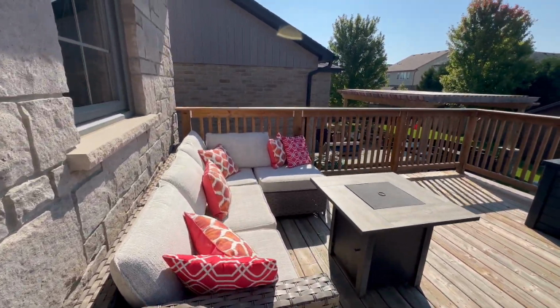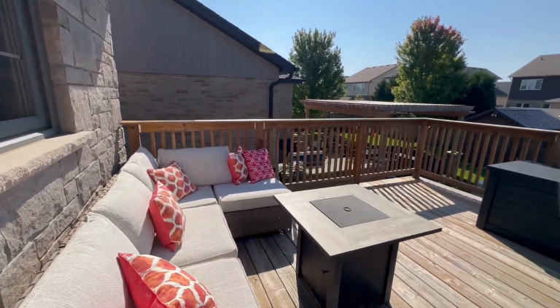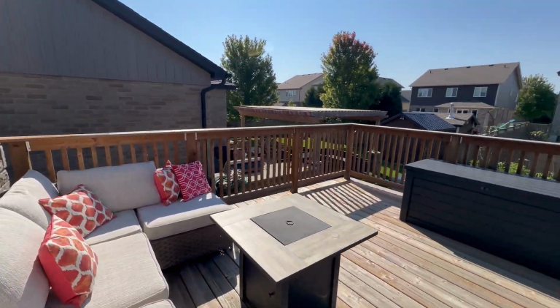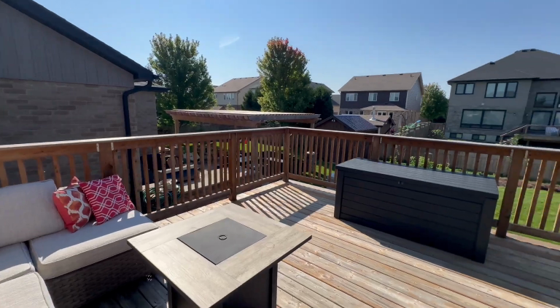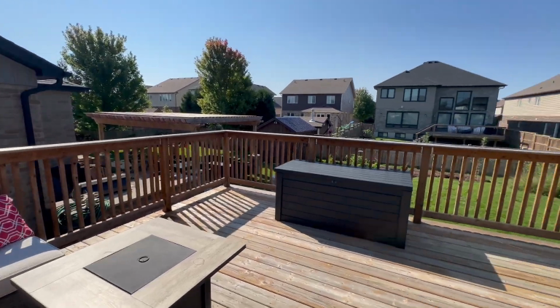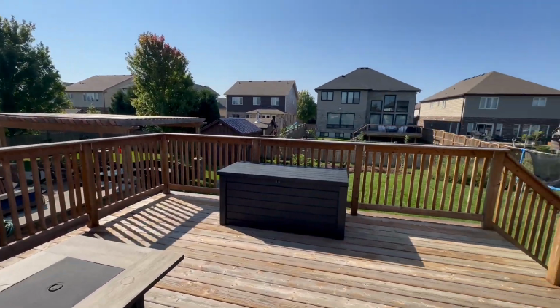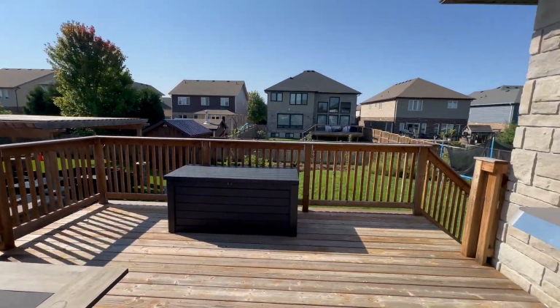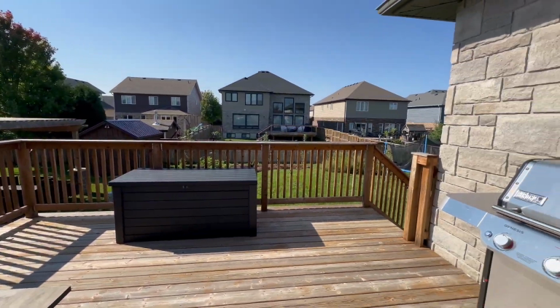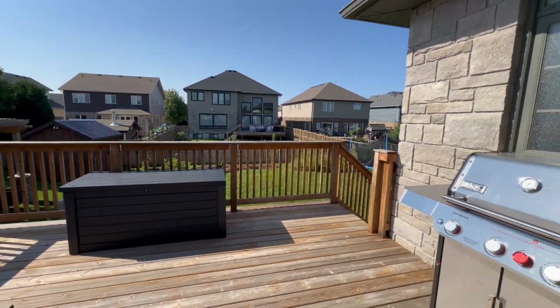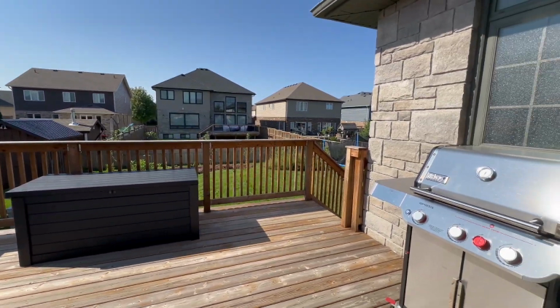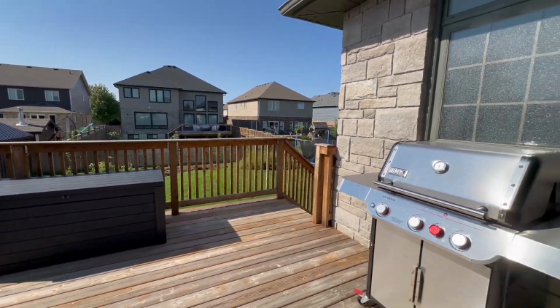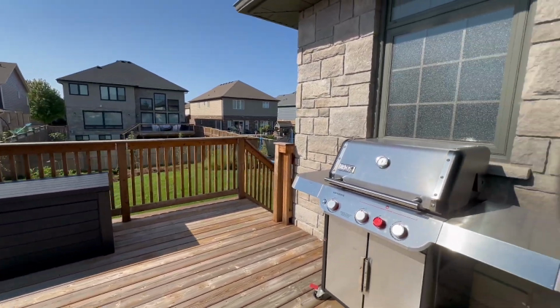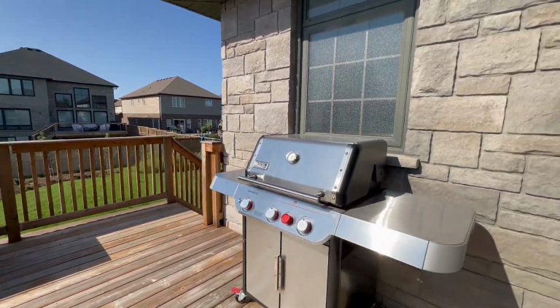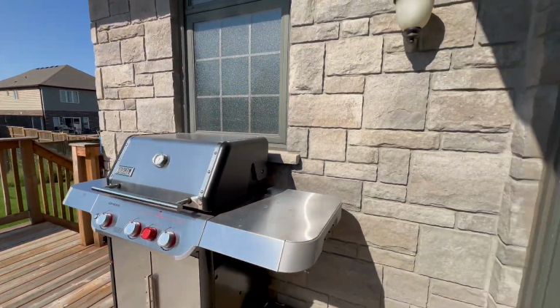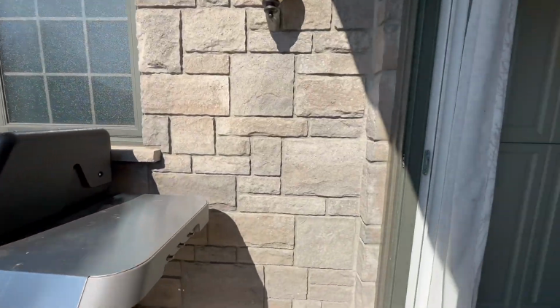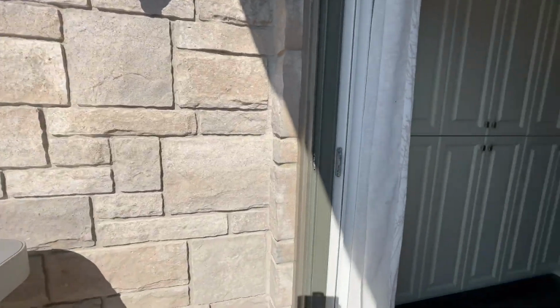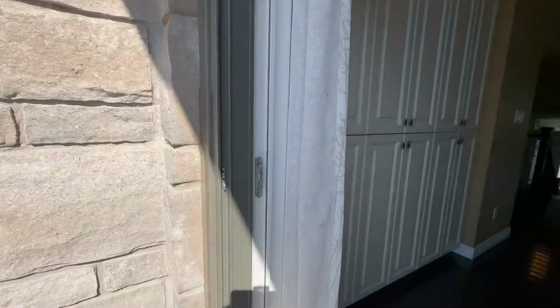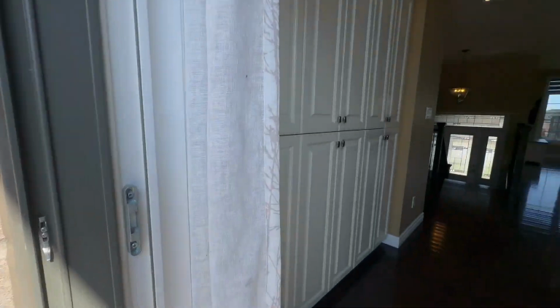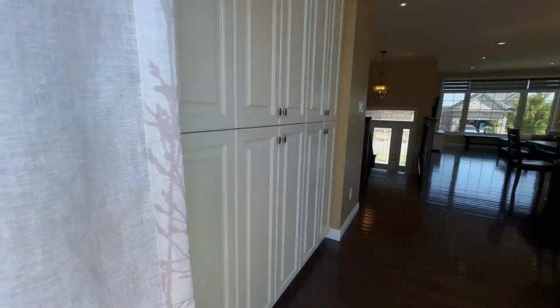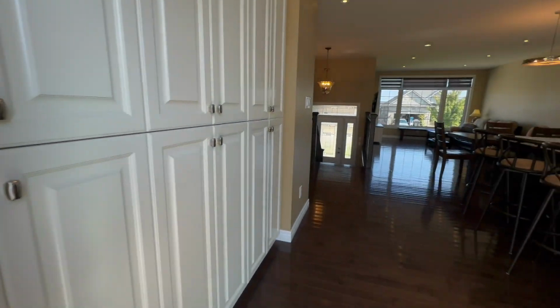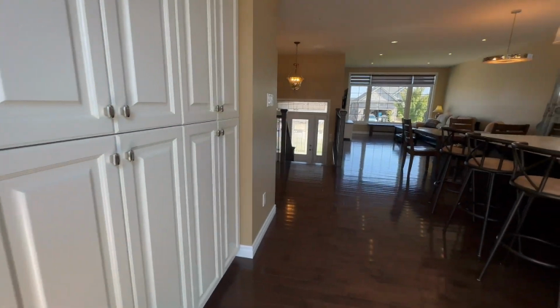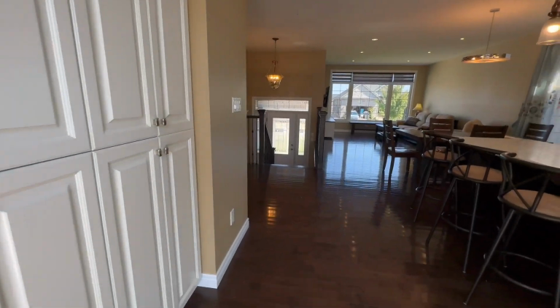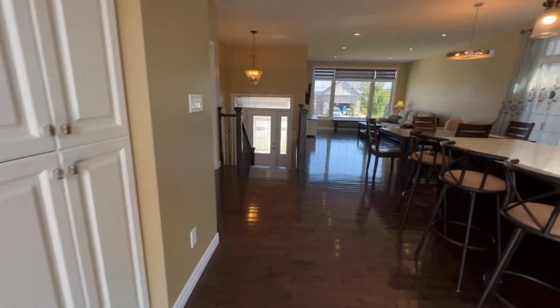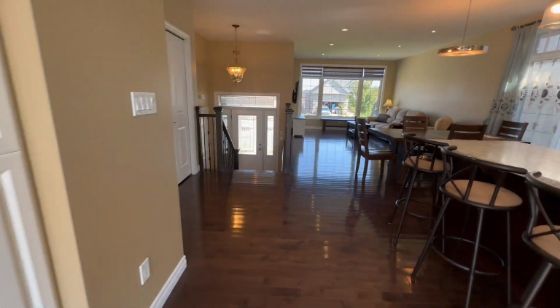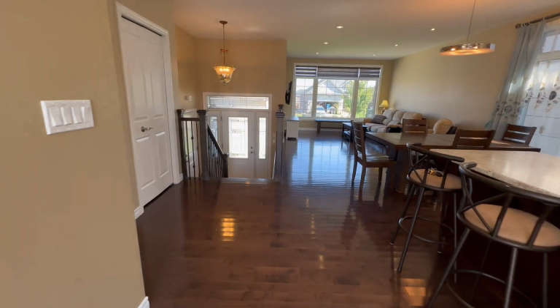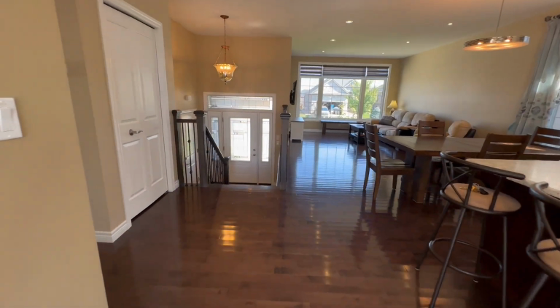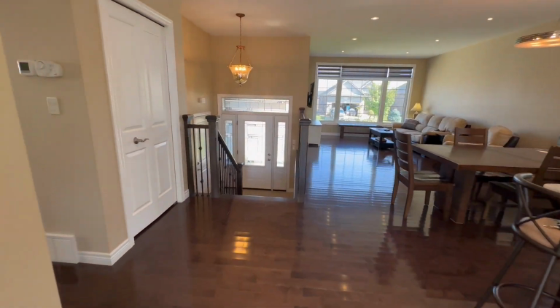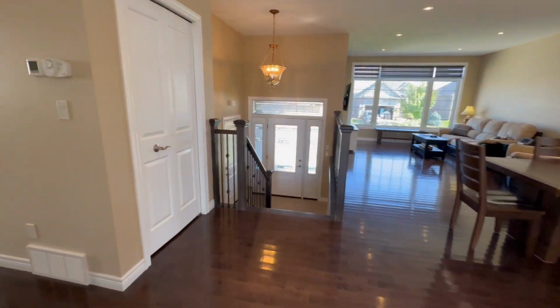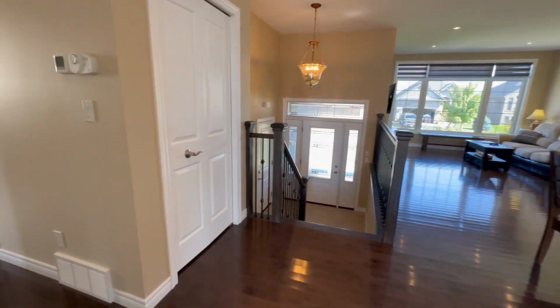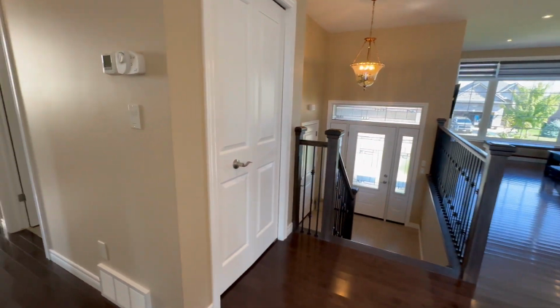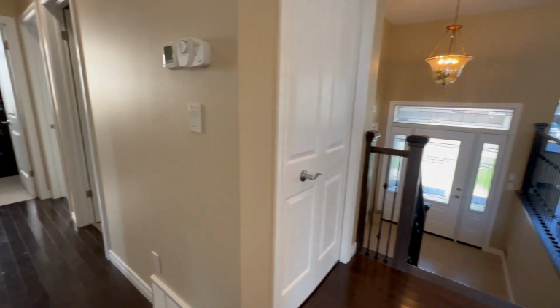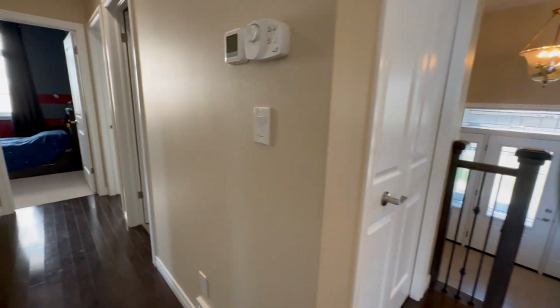Out to the deck area and the beautiful backyard that you had seen already from the aerial. We'll head down the hallway.